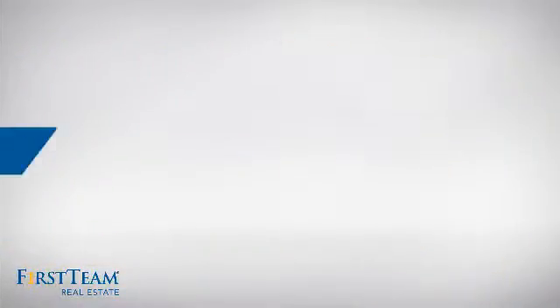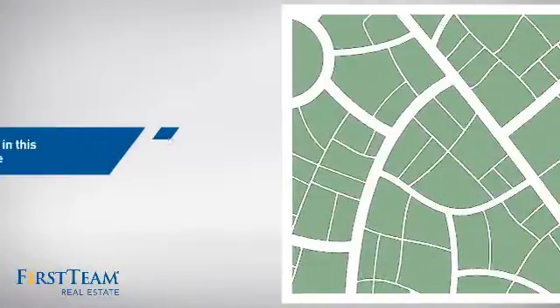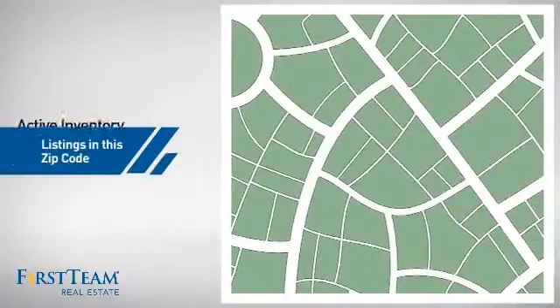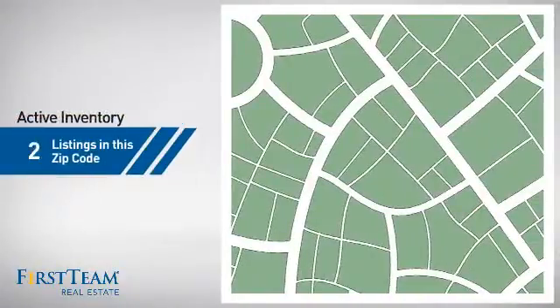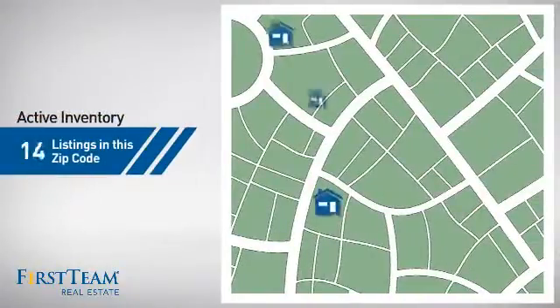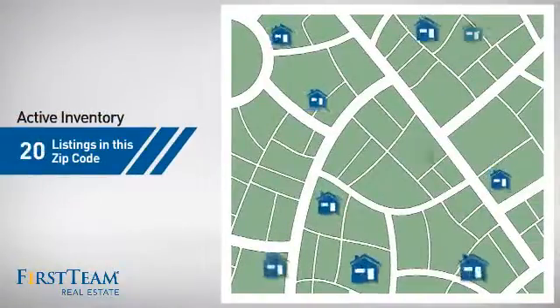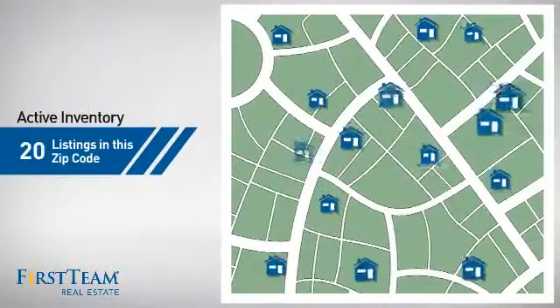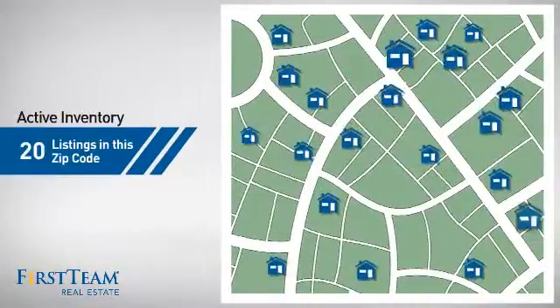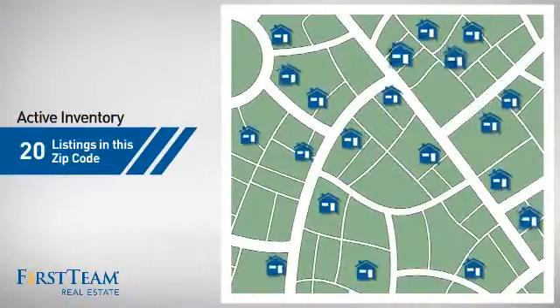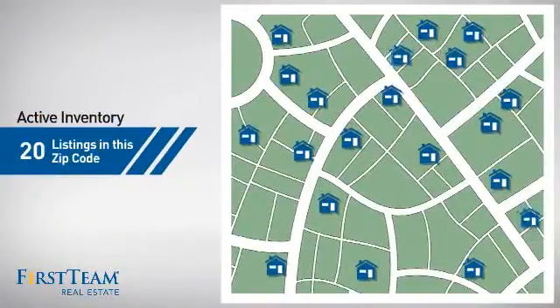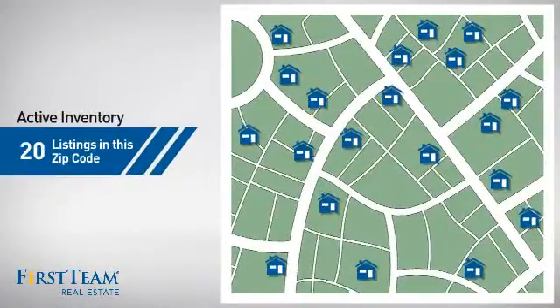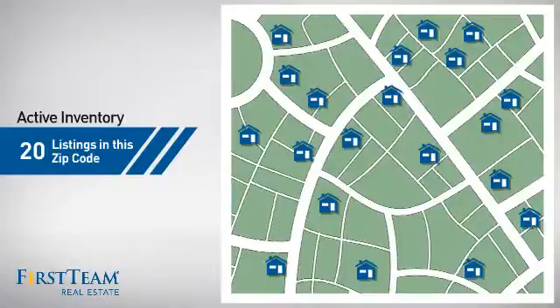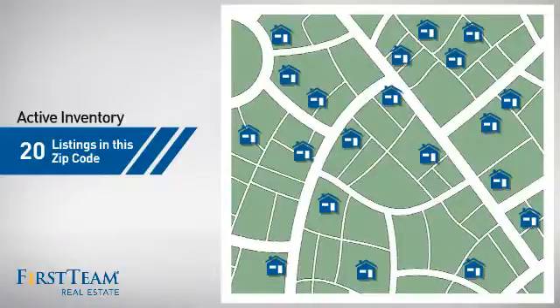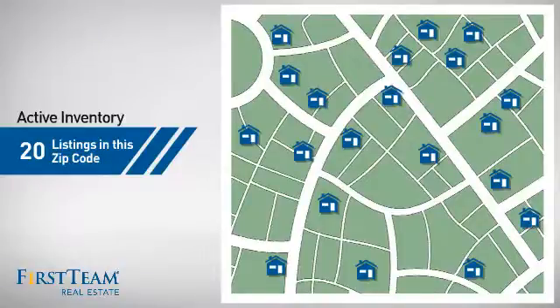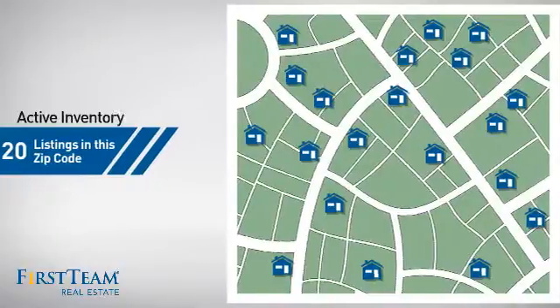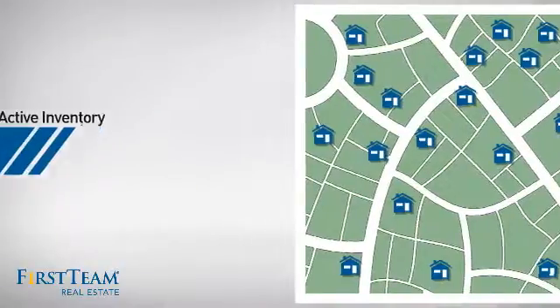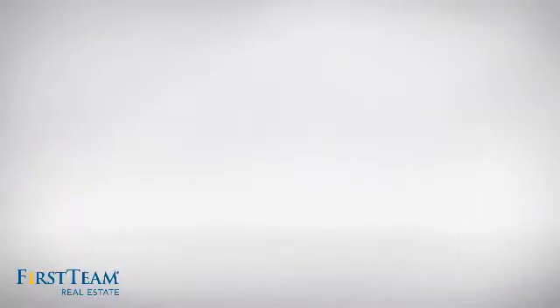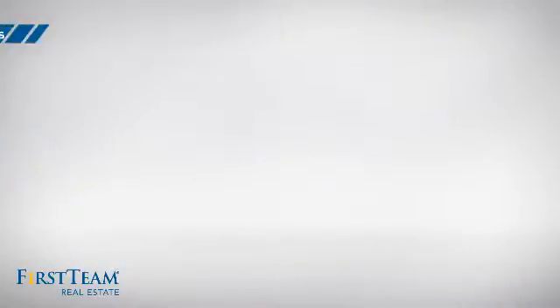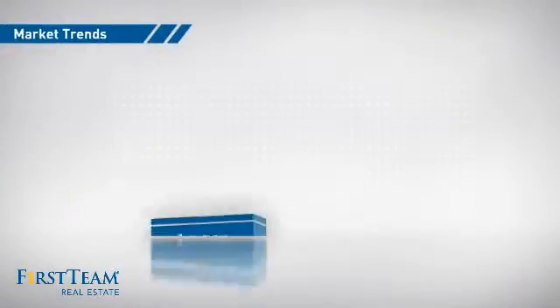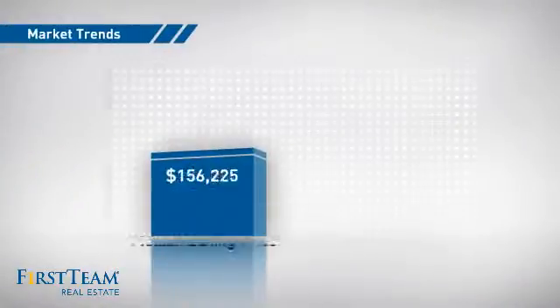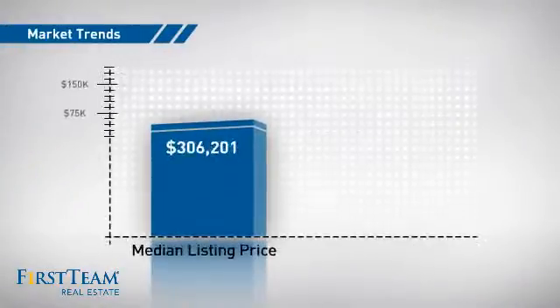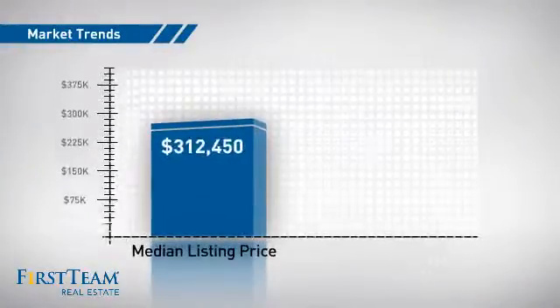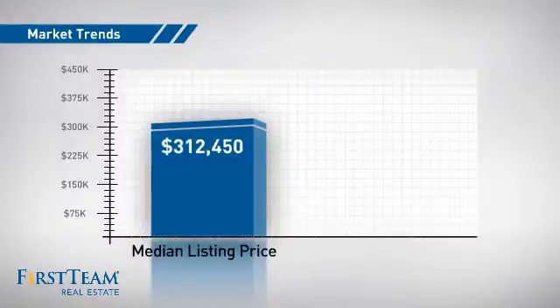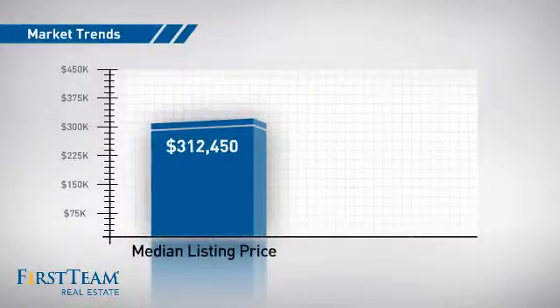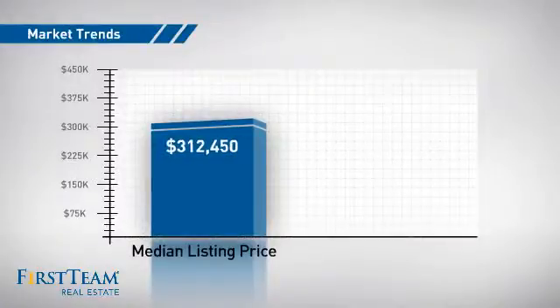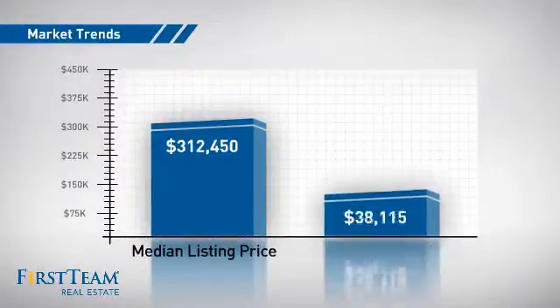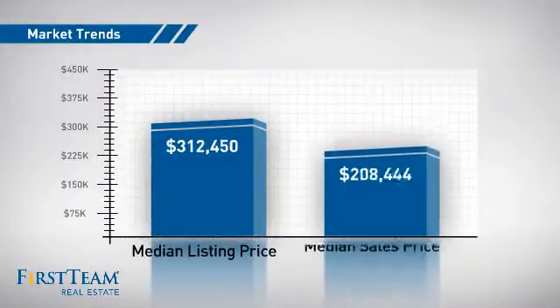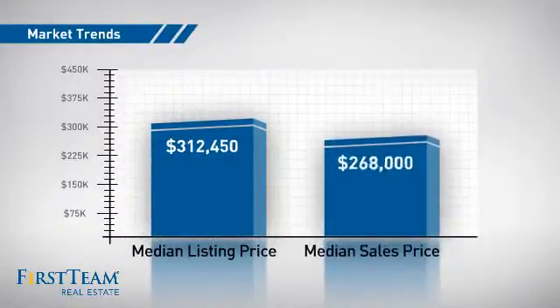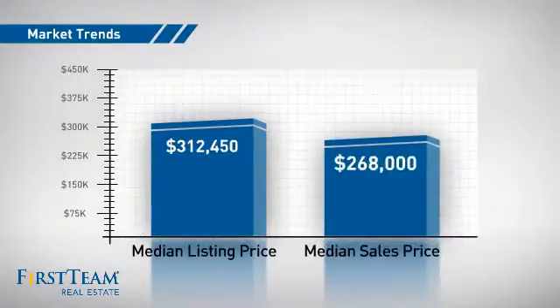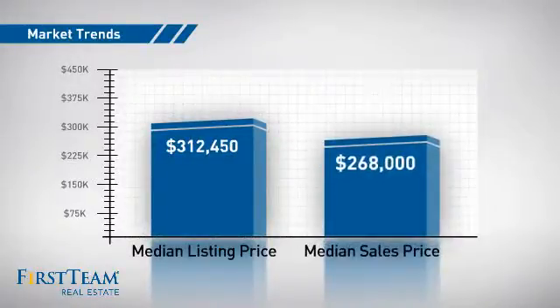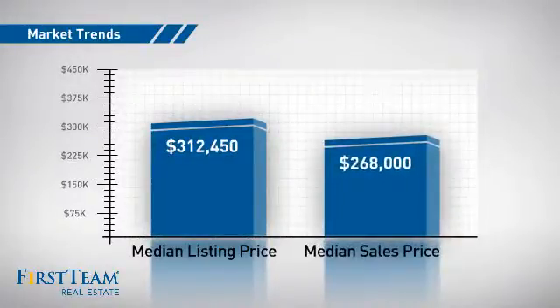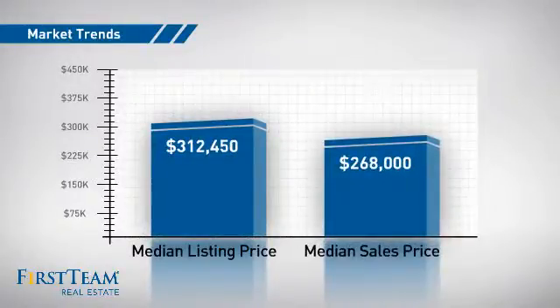Wondering how it stacks up against the competition? There are now 20 homes on the market within this zip code, with a median list price of just over $300,000 and a median sale price of just under $270,000.